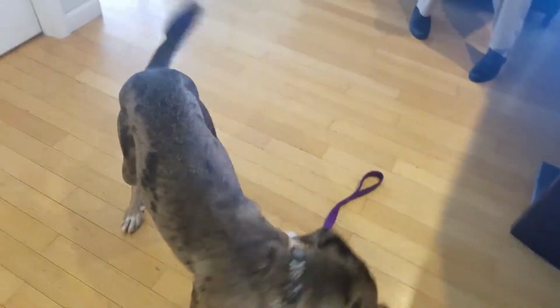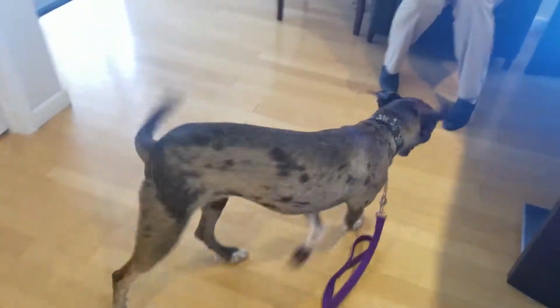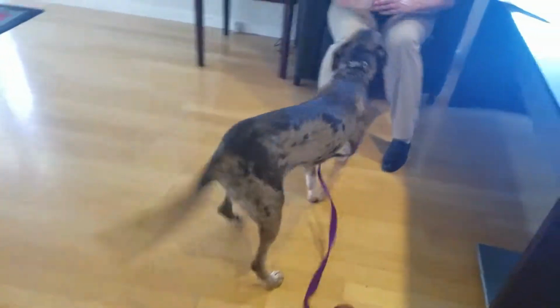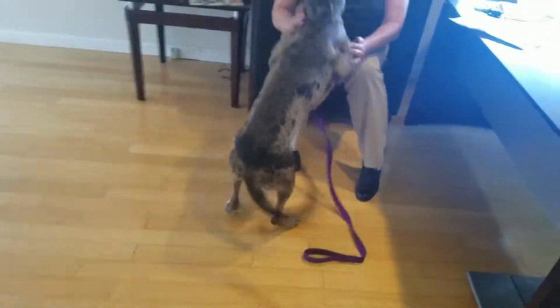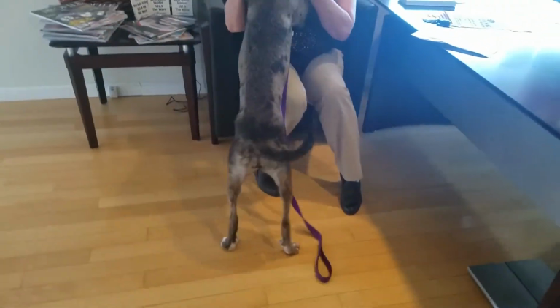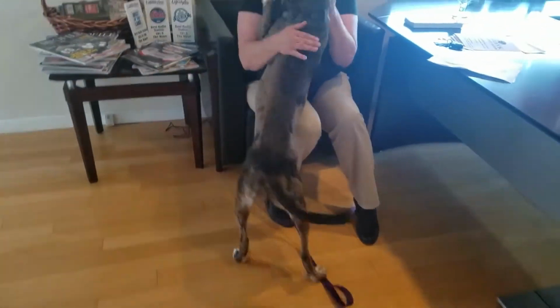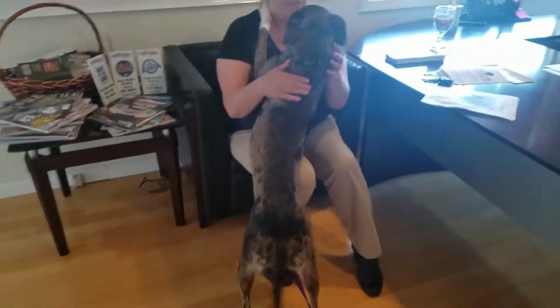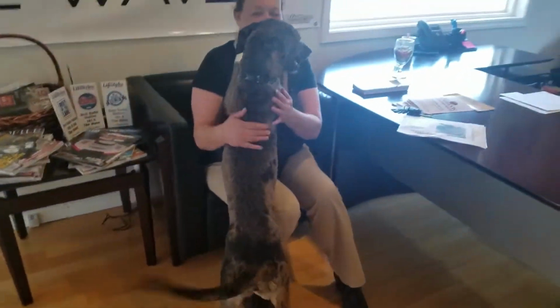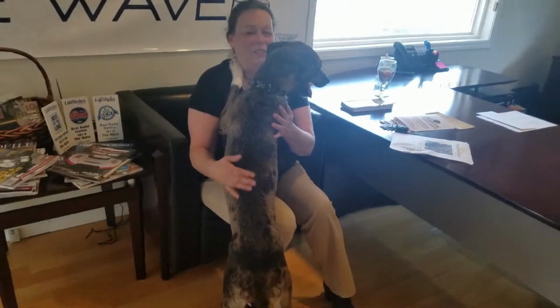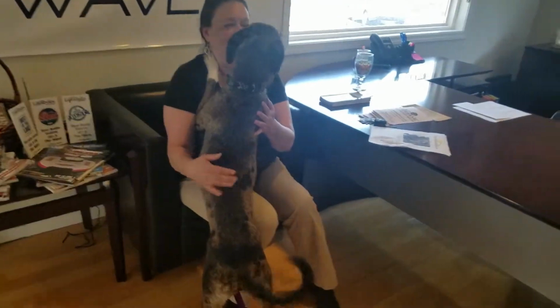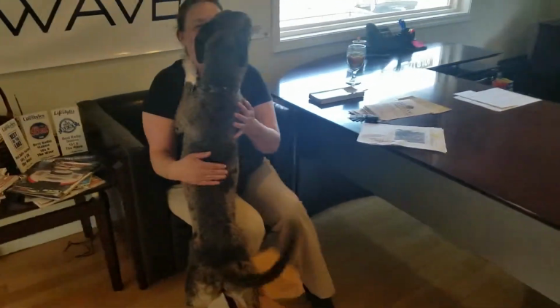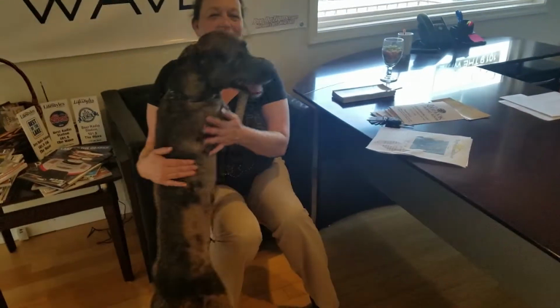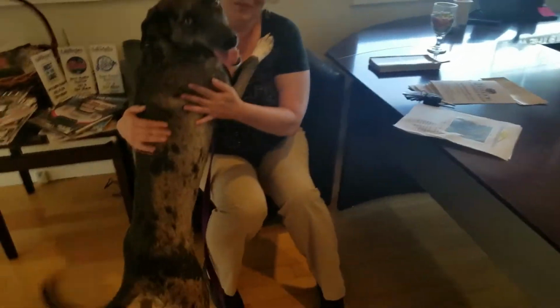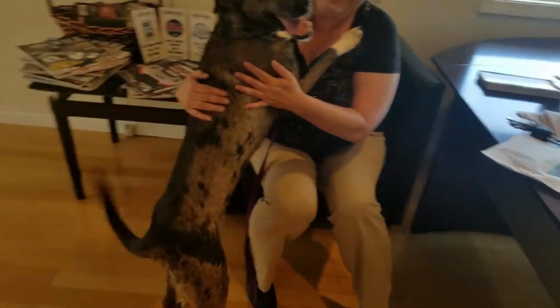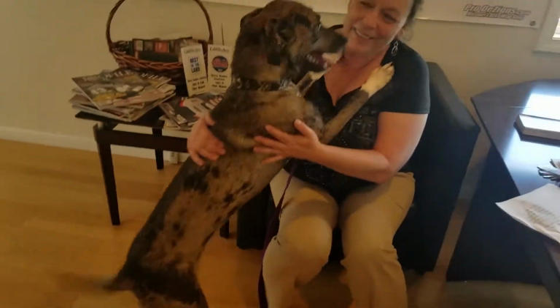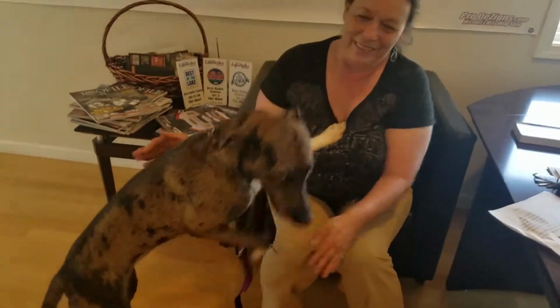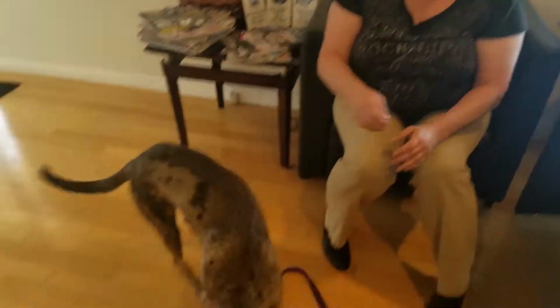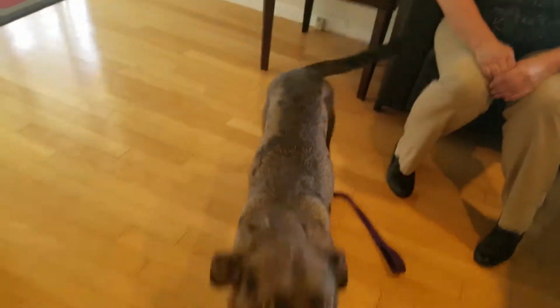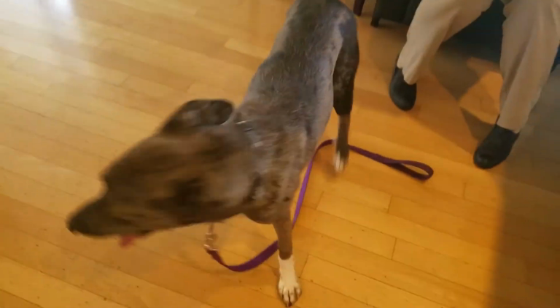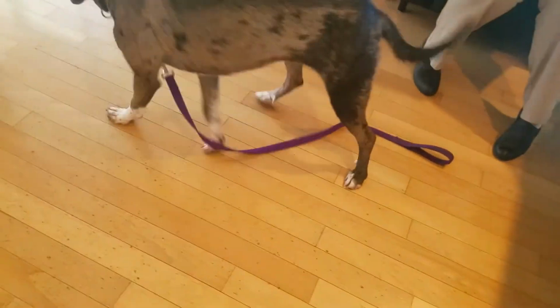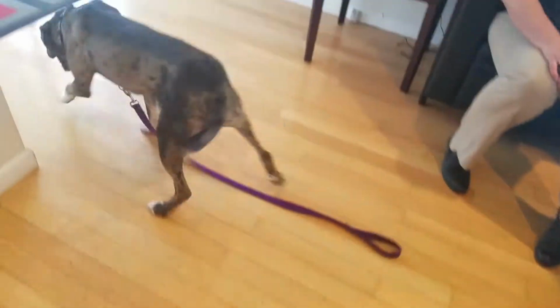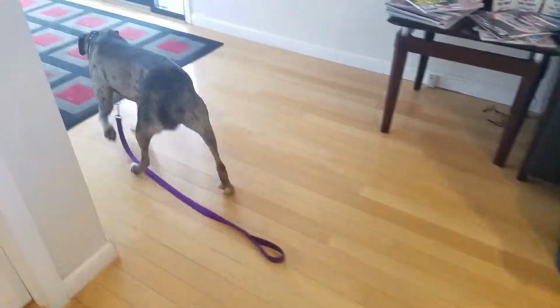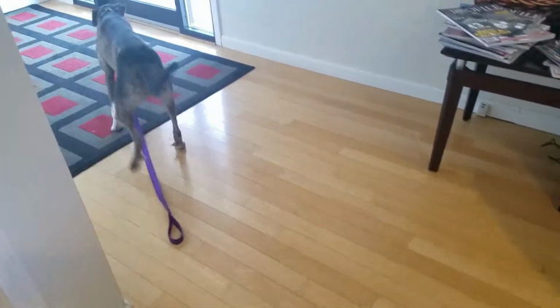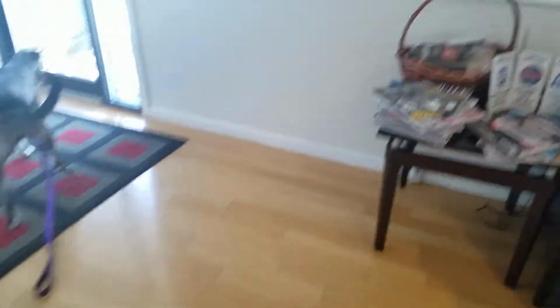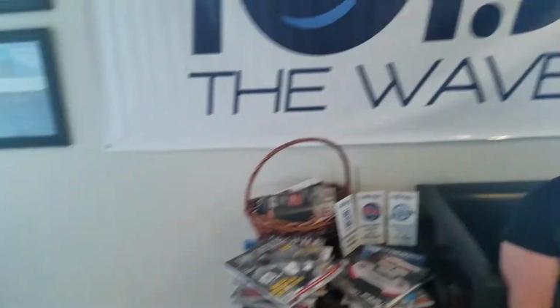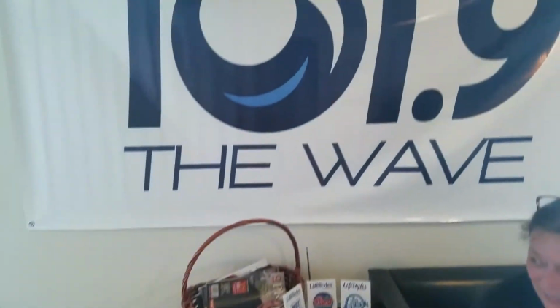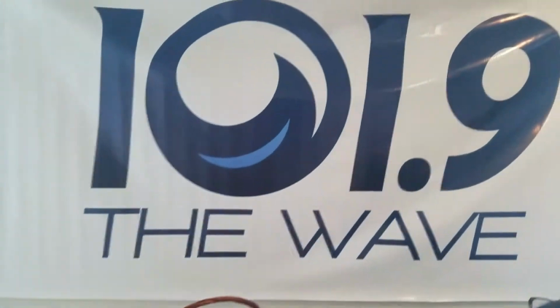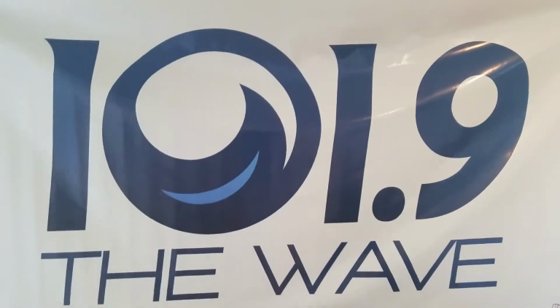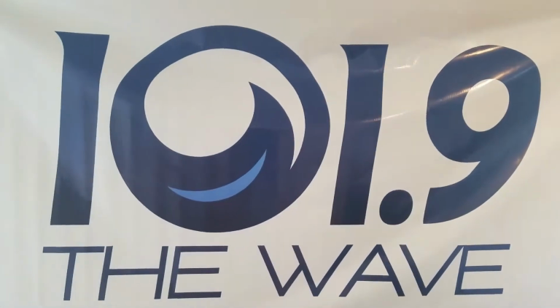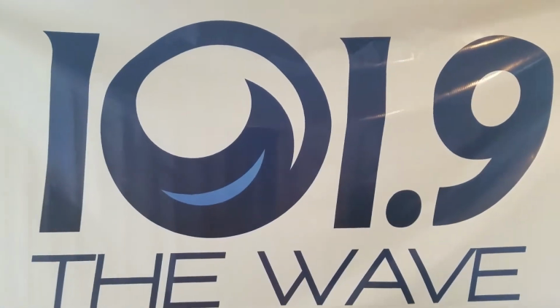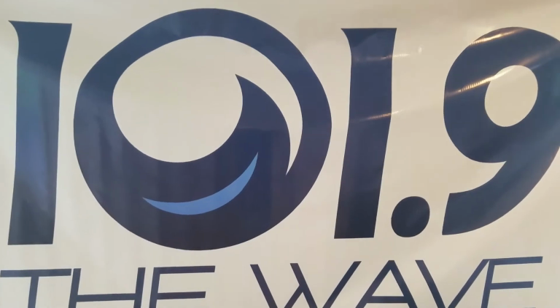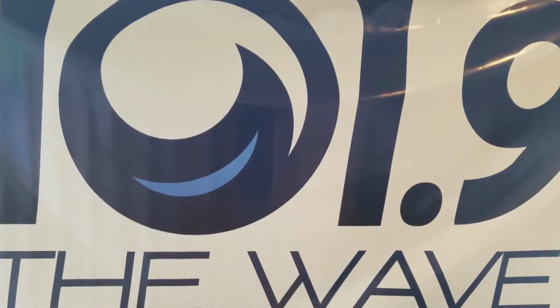Thanks, Vernon, I appreciate it. There she is — Xena, this week's pet available for adoption from Dogwood Animal Shelter. That's another edition of Wave Wagon Wednesday on 101.9 The Wave.